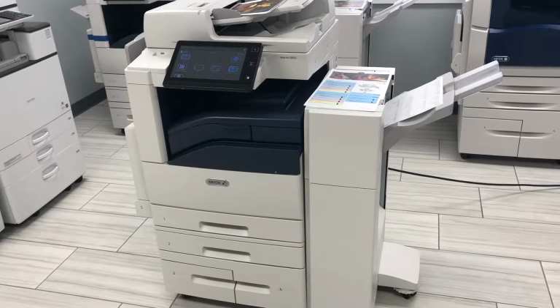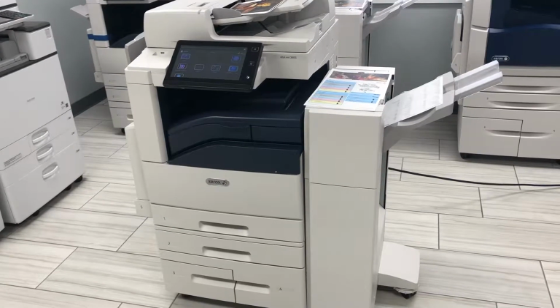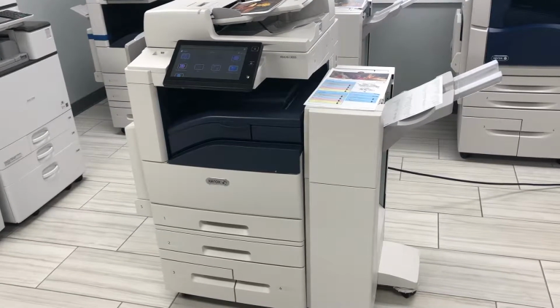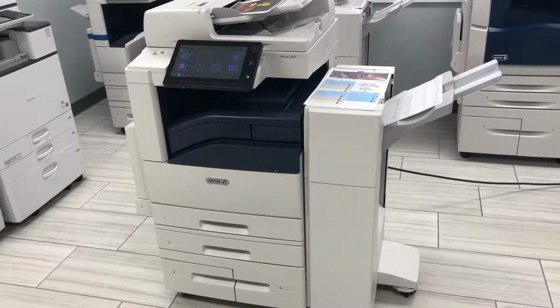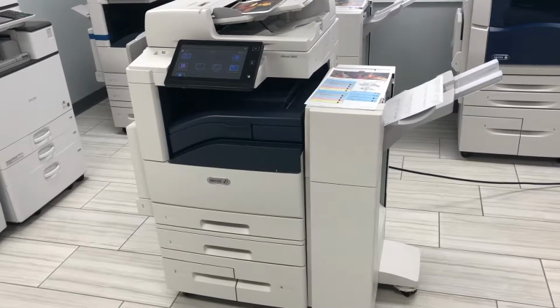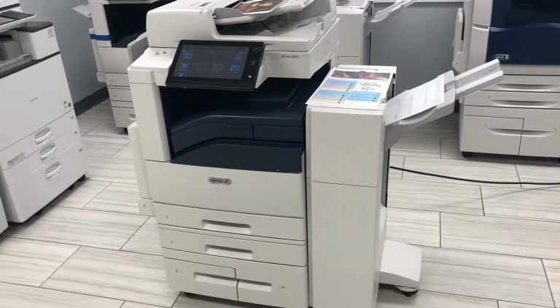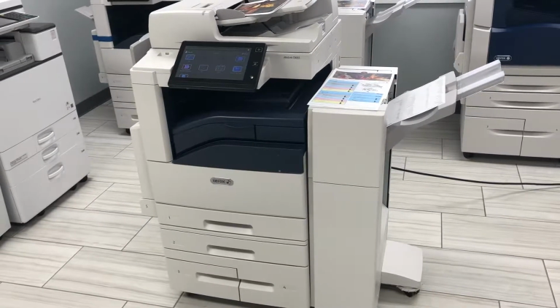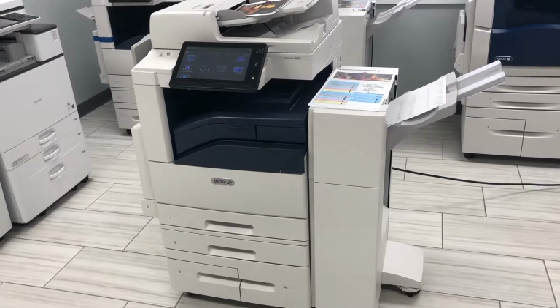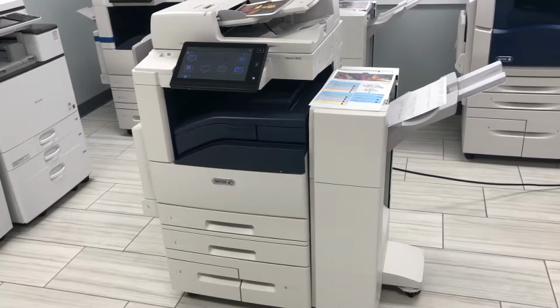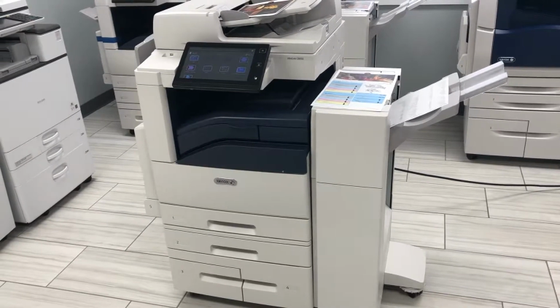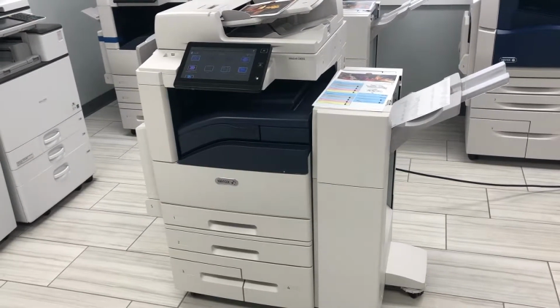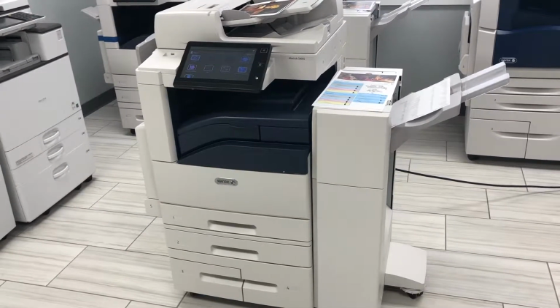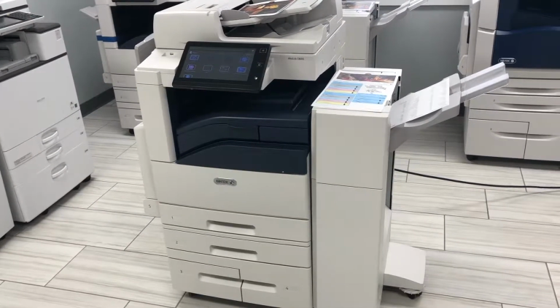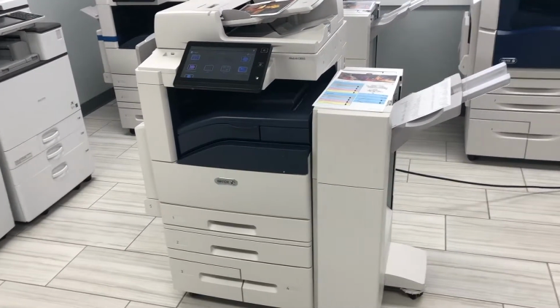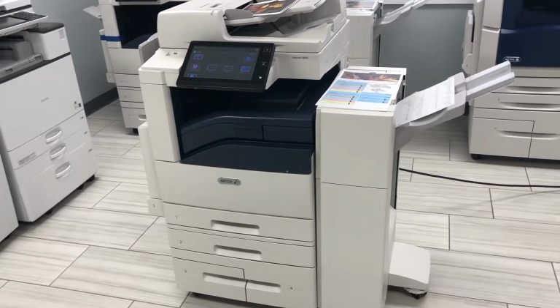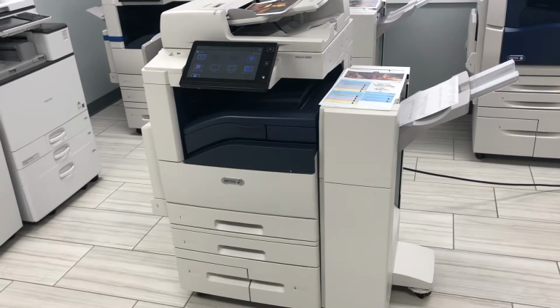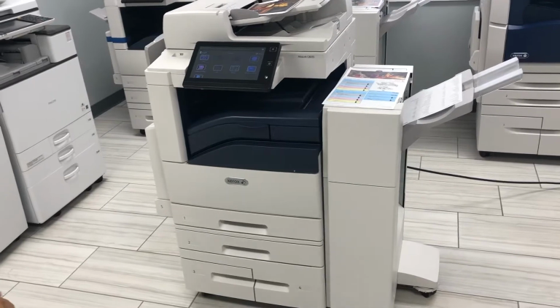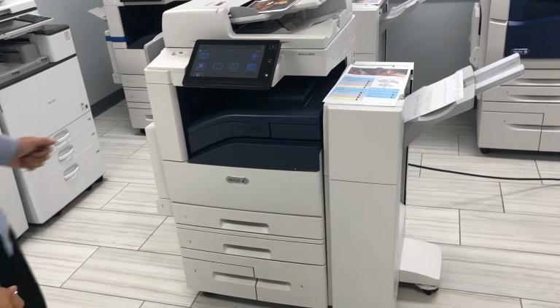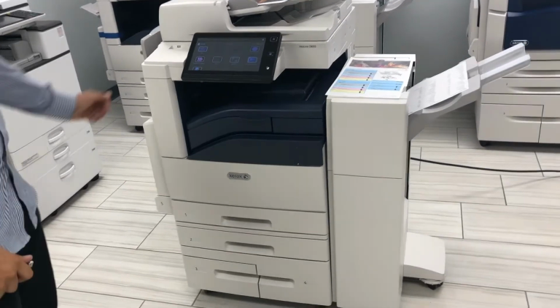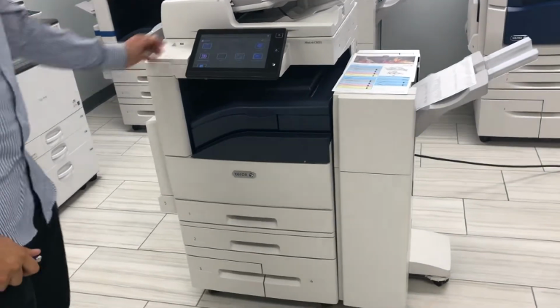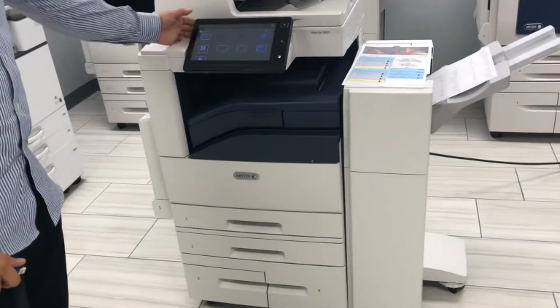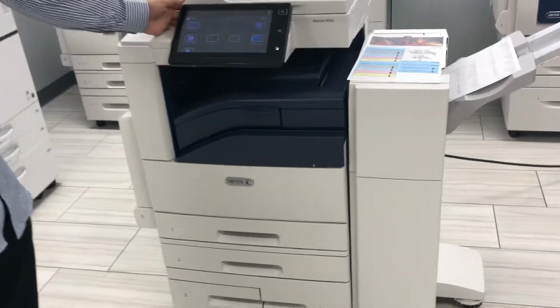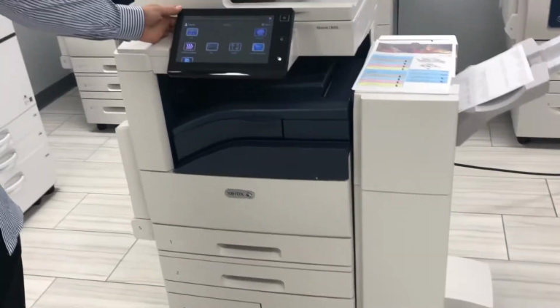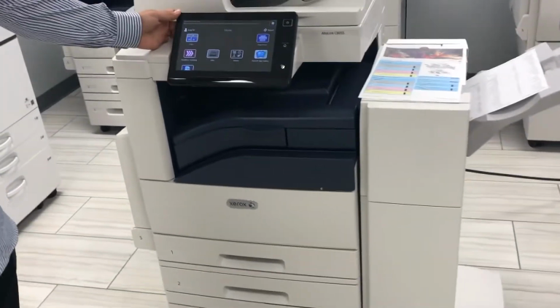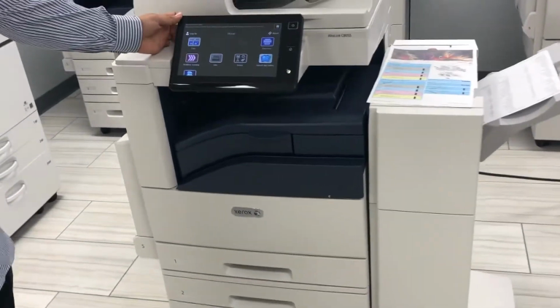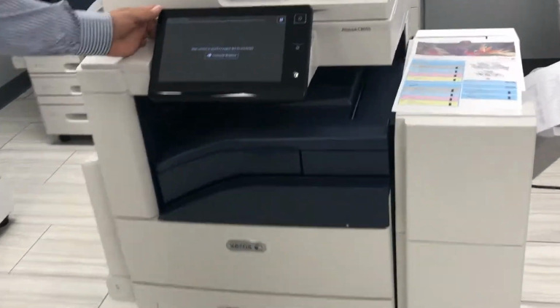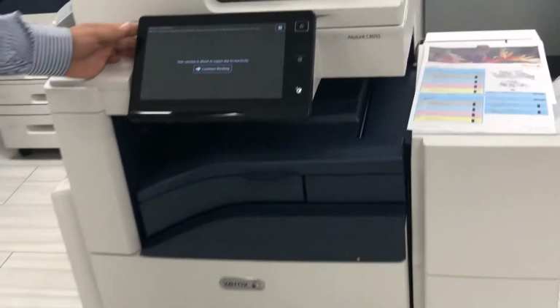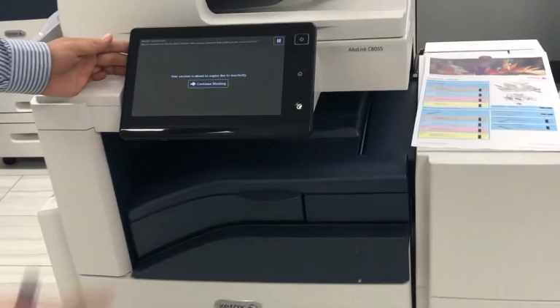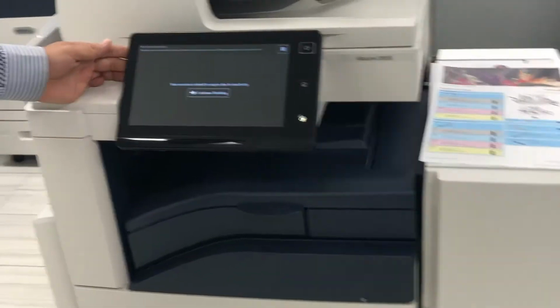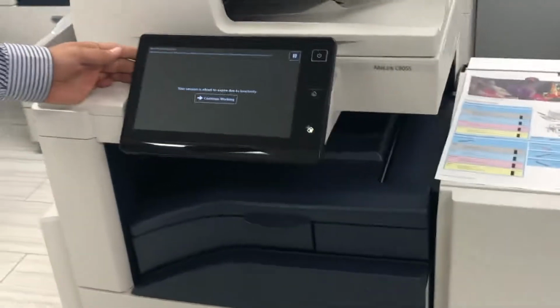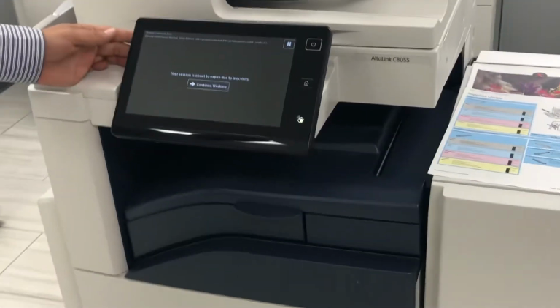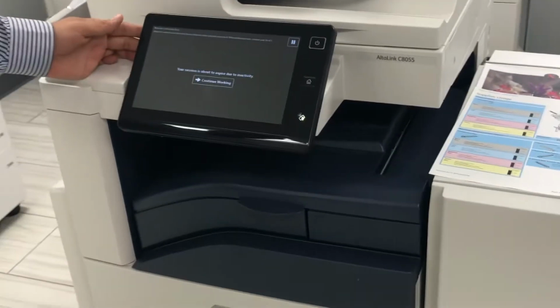Here we have a Xerox AltaLink C8055 — Xerox's newest technology. If you want to get a closer look, as you can tell, it's a very clean machine.